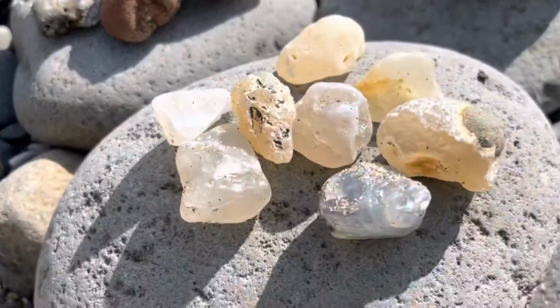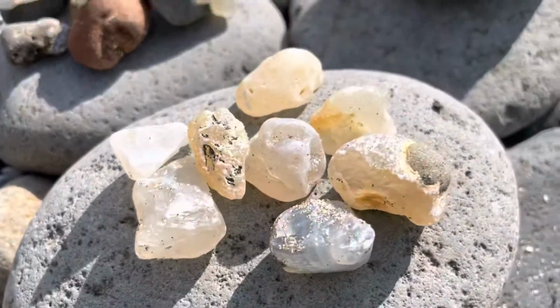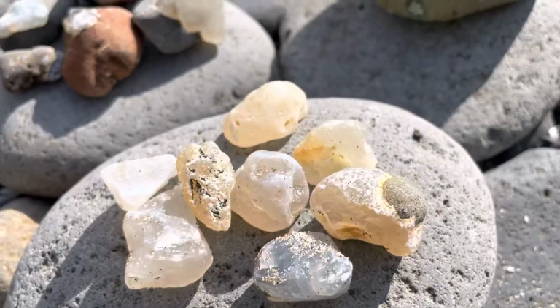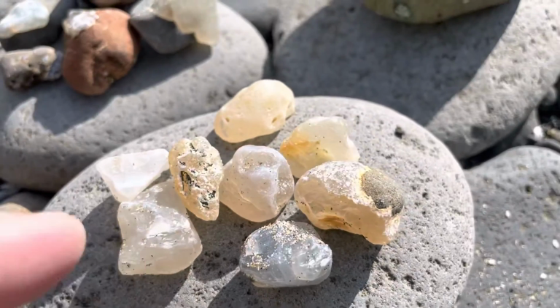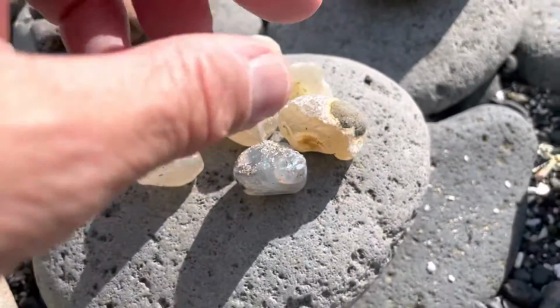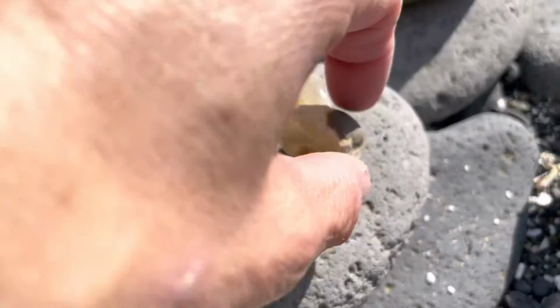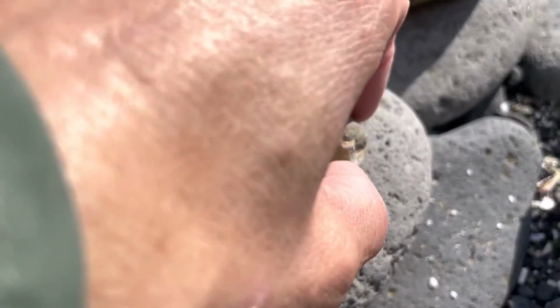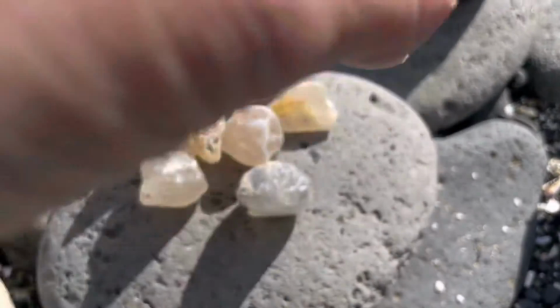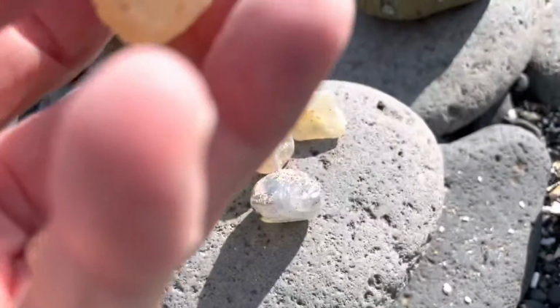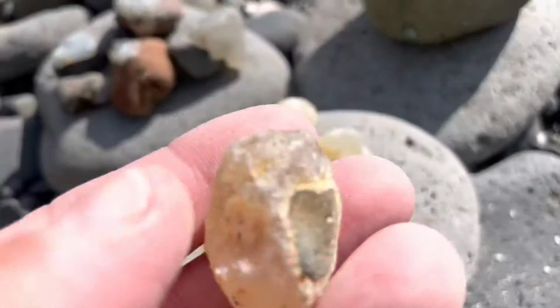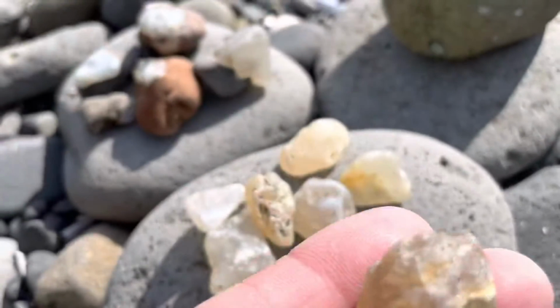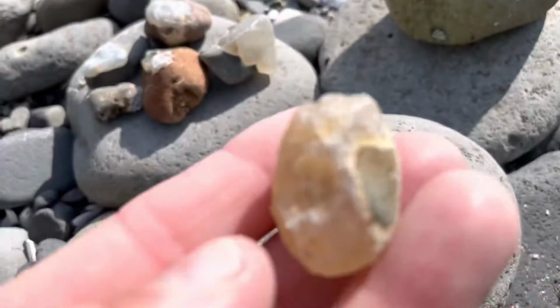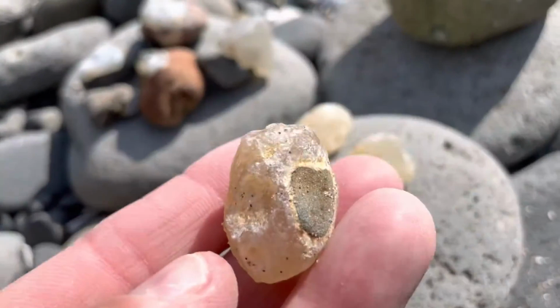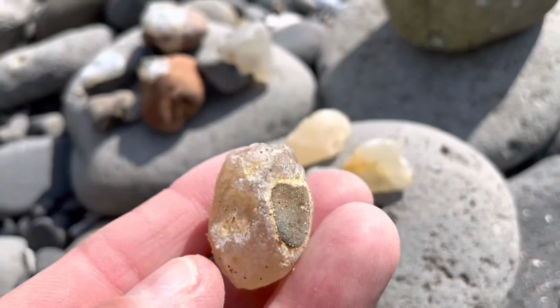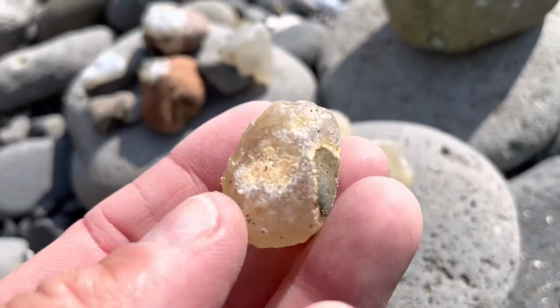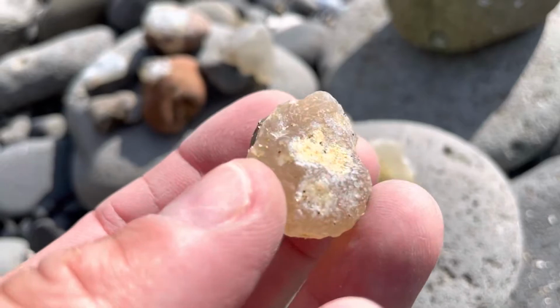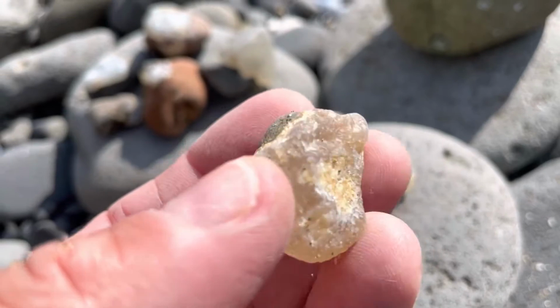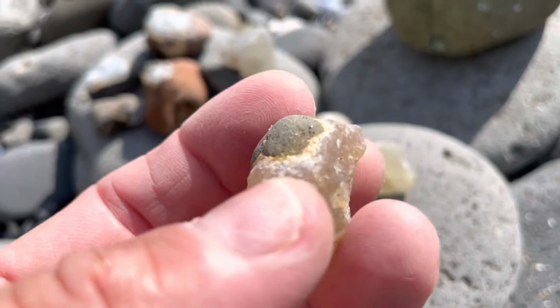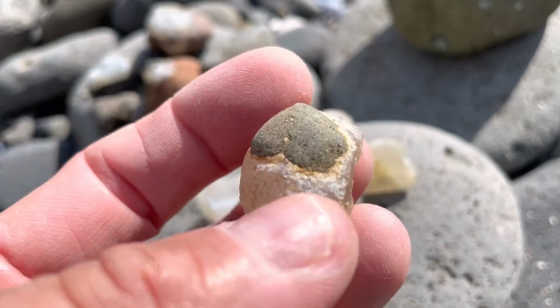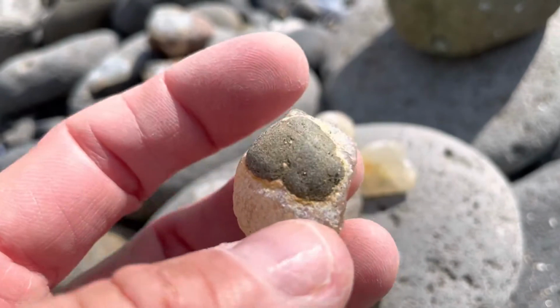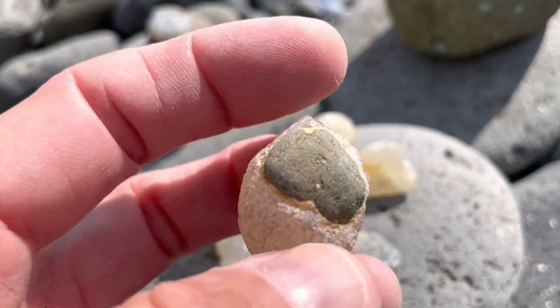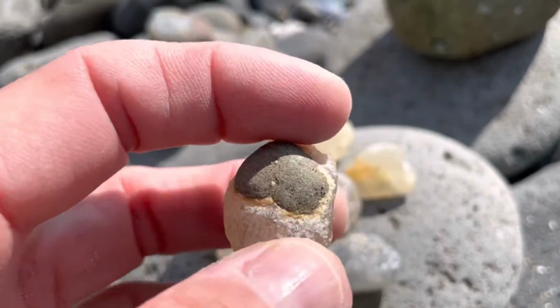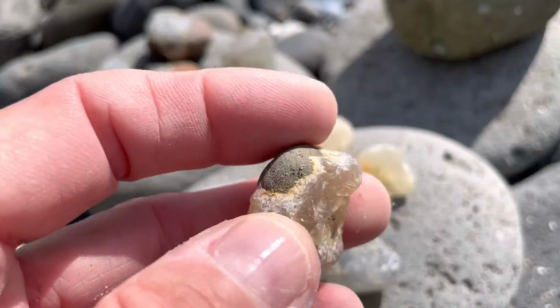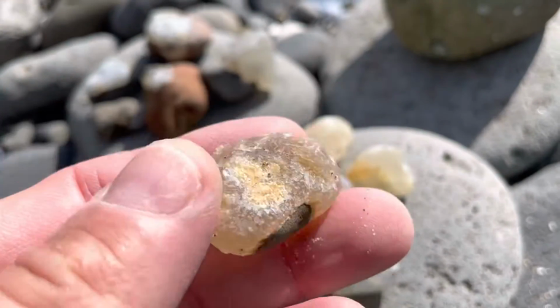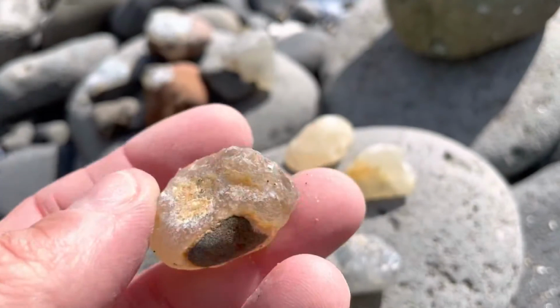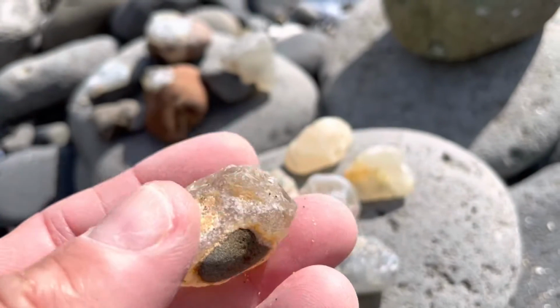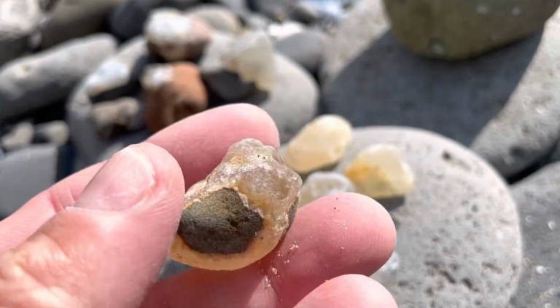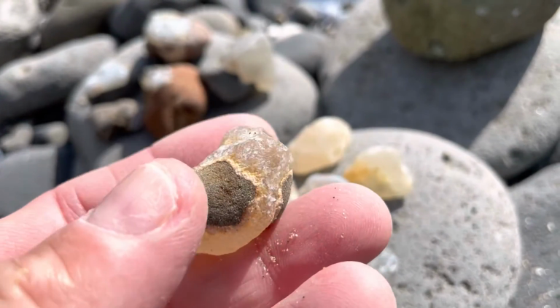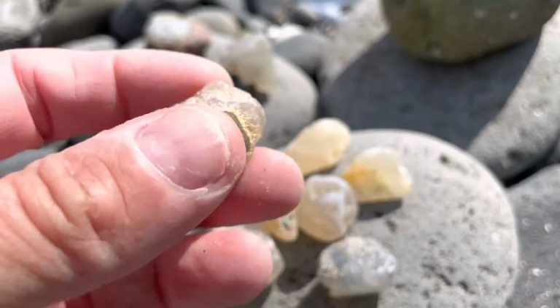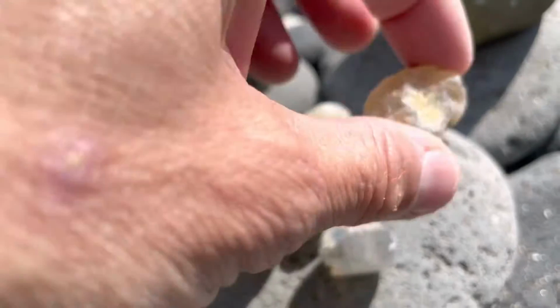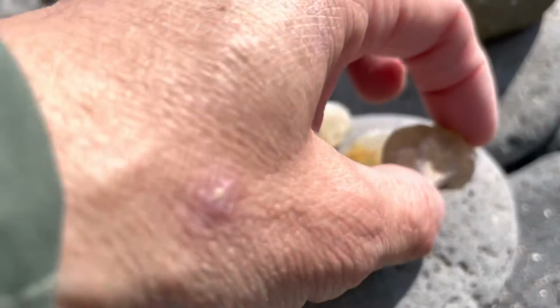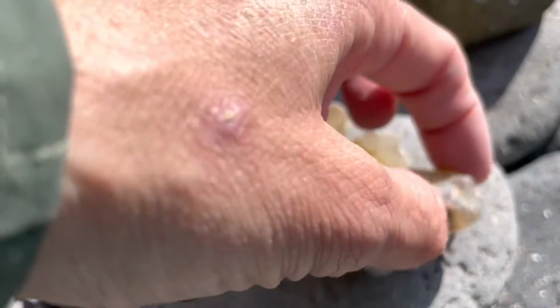Pieces this big, as you can see, this is a nice size, and that'll polish up something beautiful. I do like even that it's got a little bit of the stone, the outer stone on it.